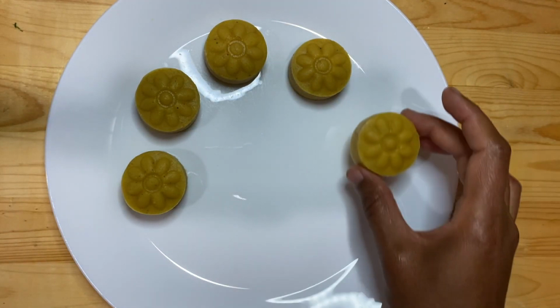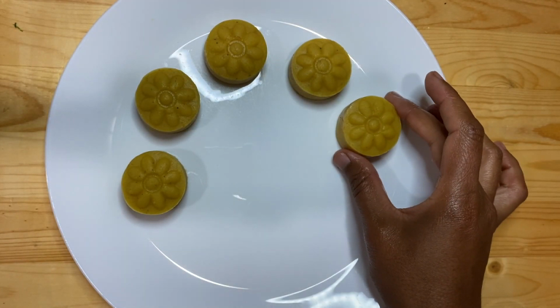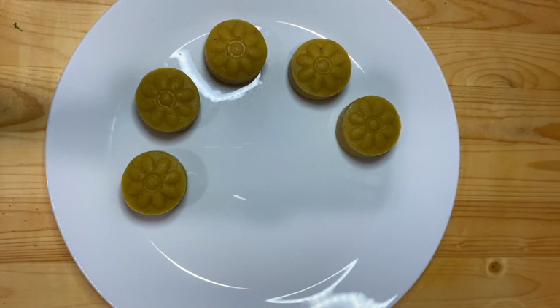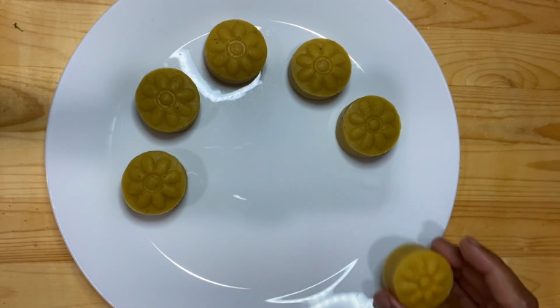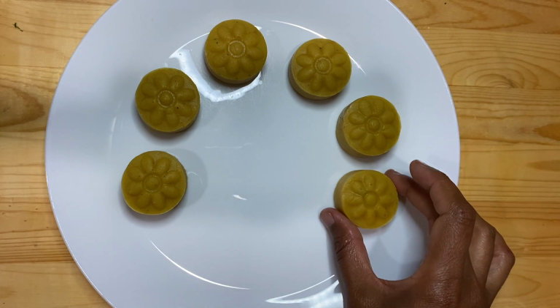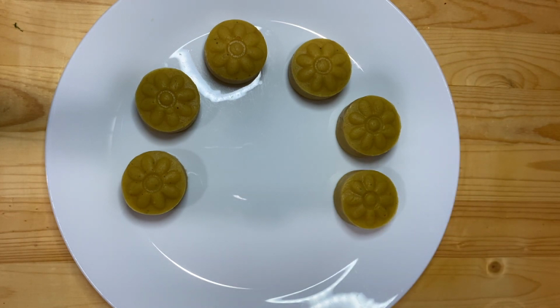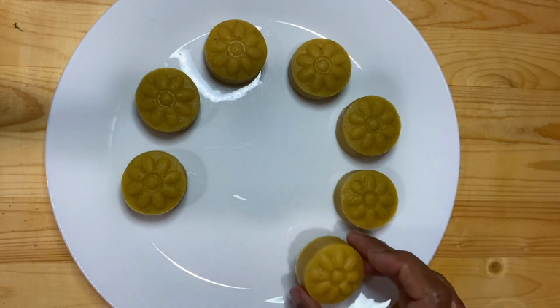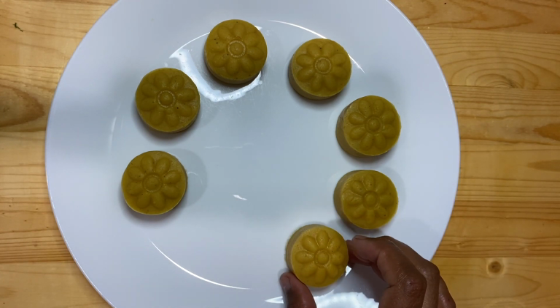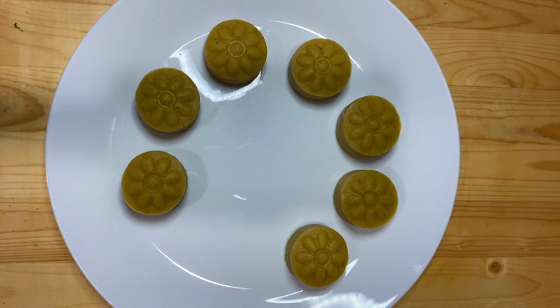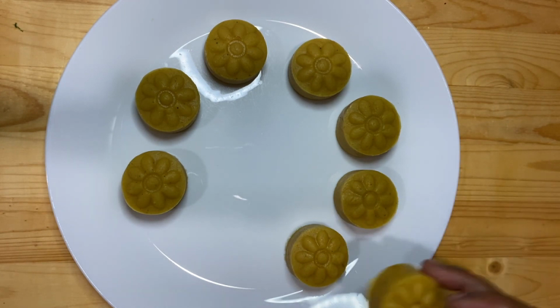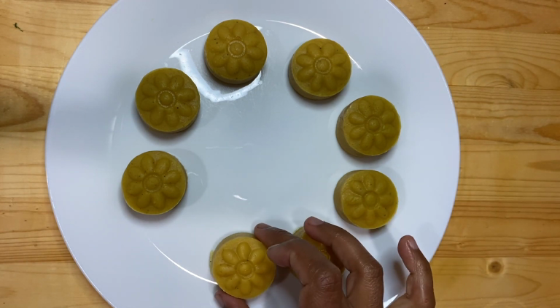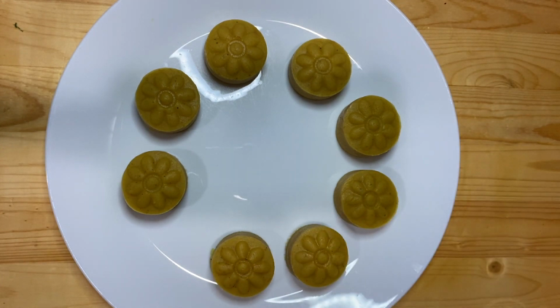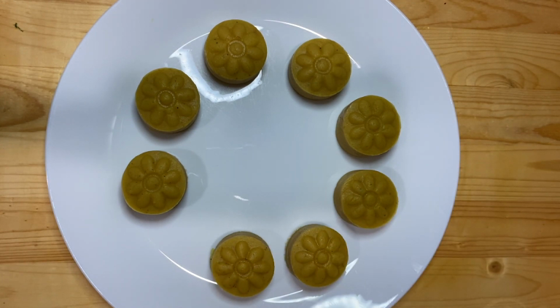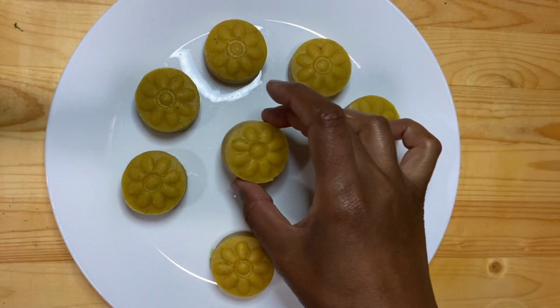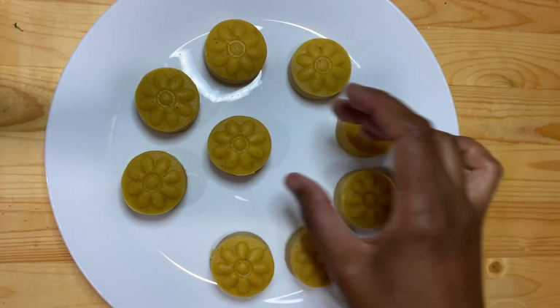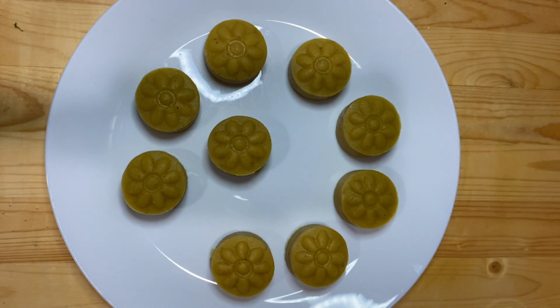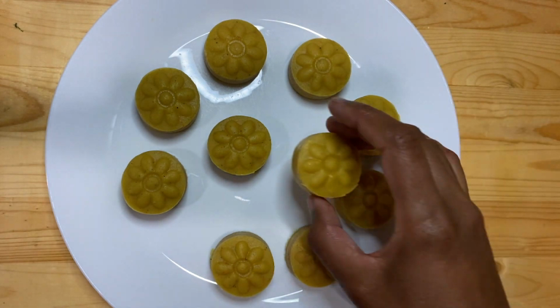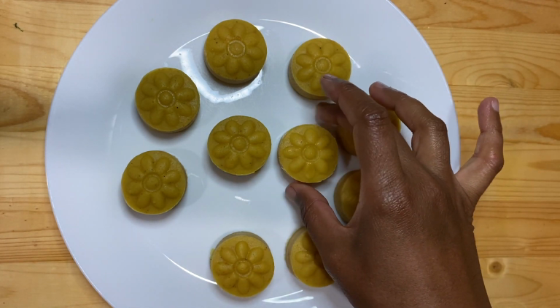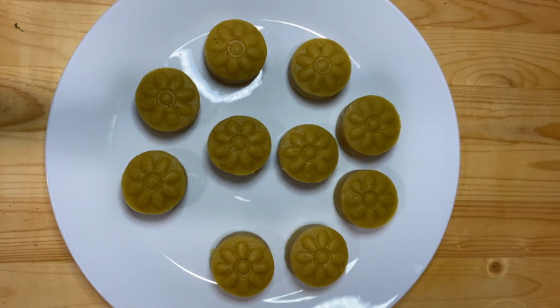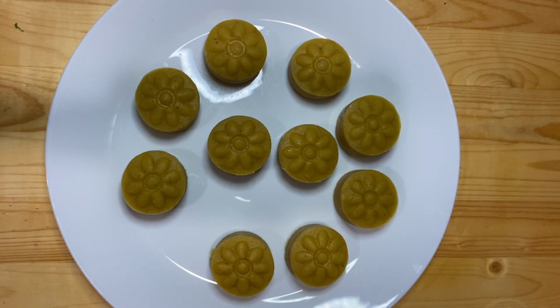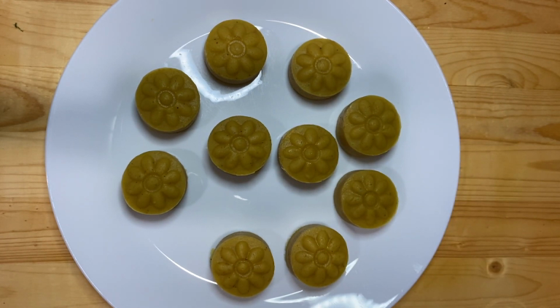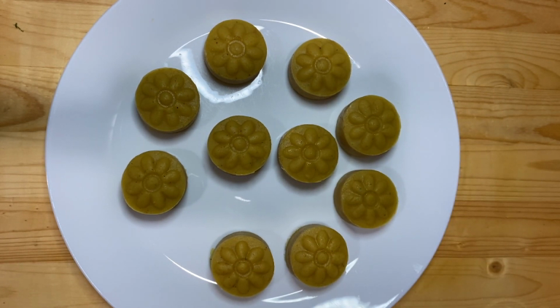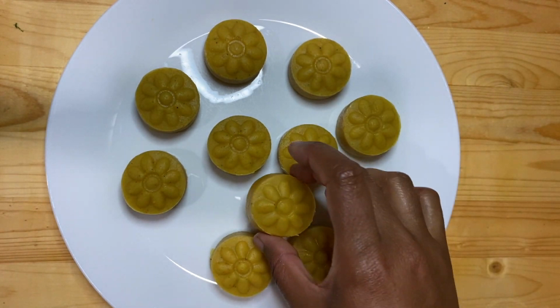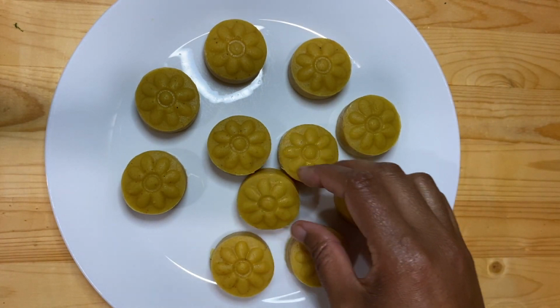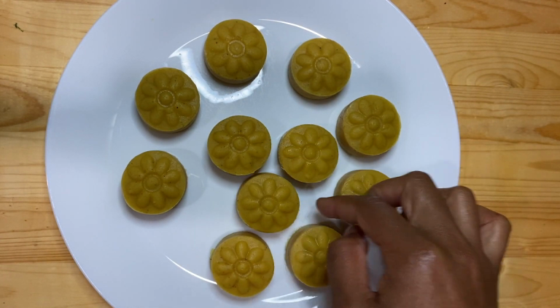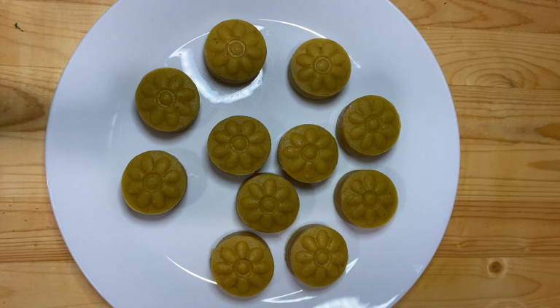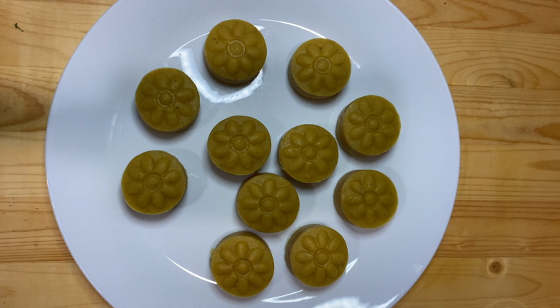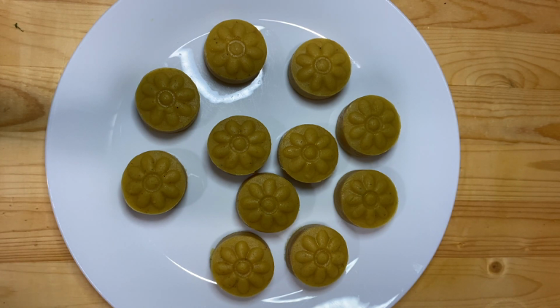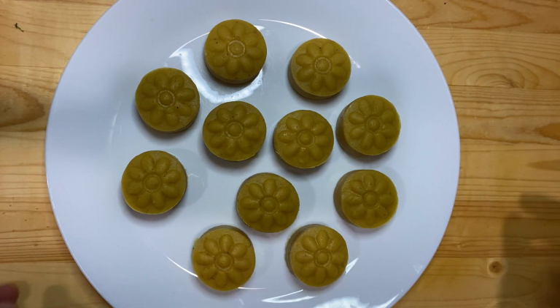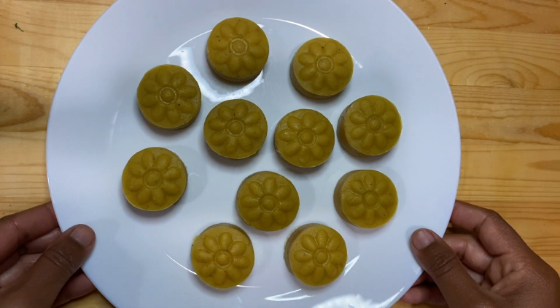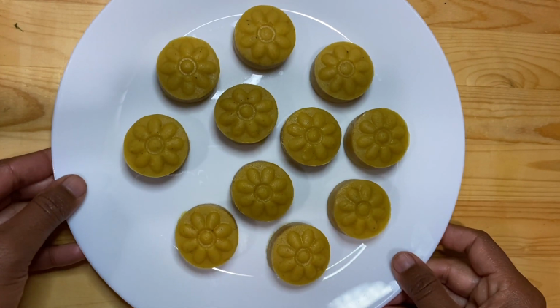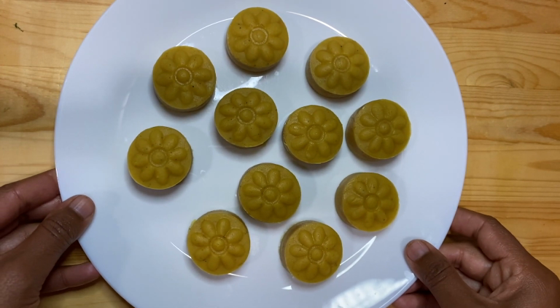I hope you liked today's video. If so, don't forget to hit the like button and don't forget to subscribe to my channel if you are new. Thank you for watching, and I will see you soon with the next recipe.